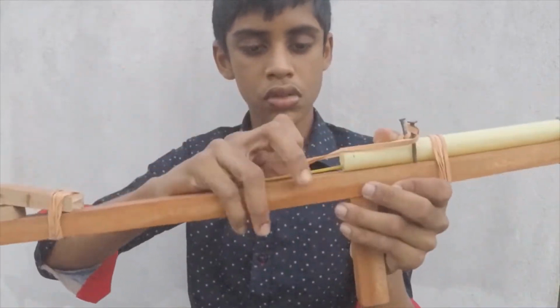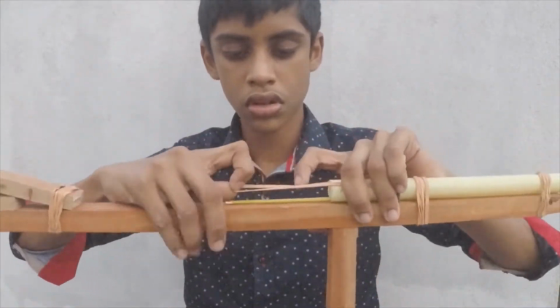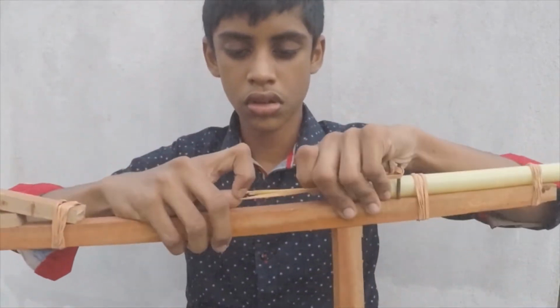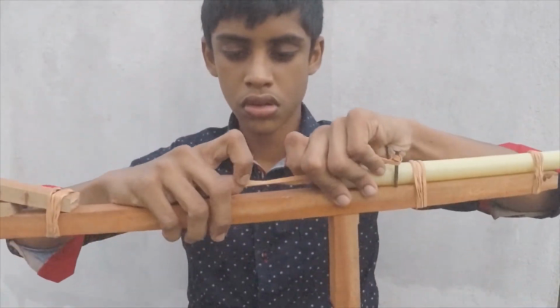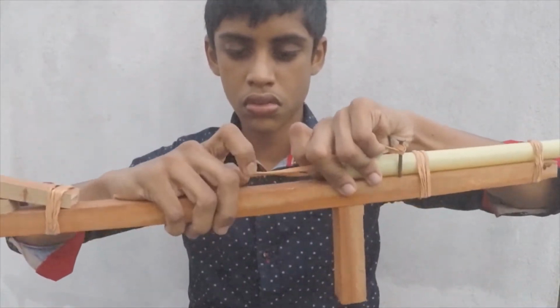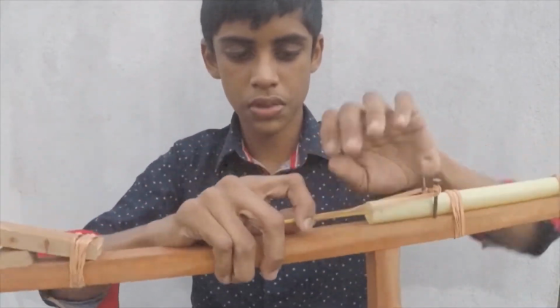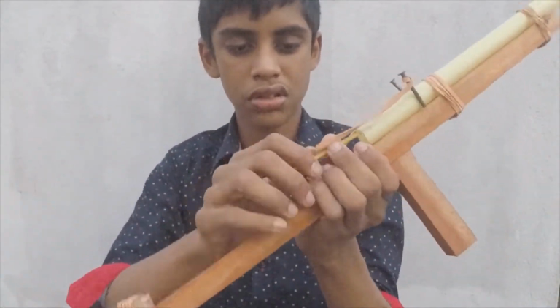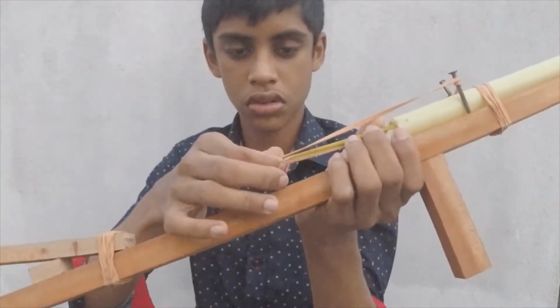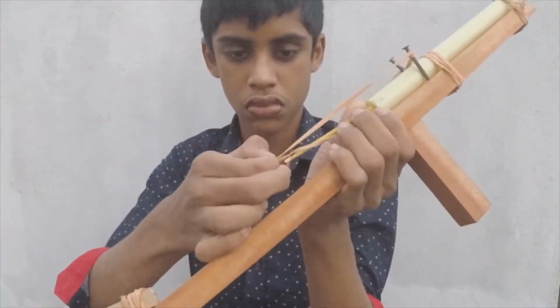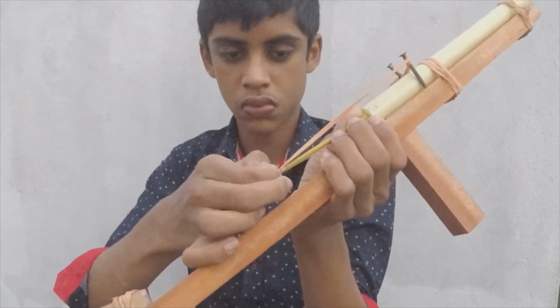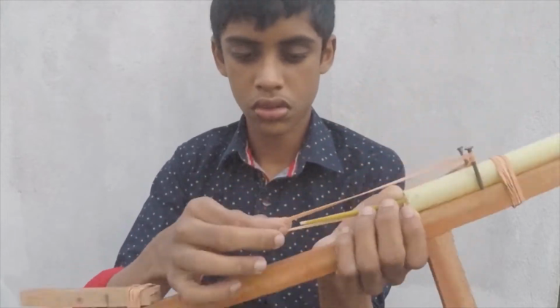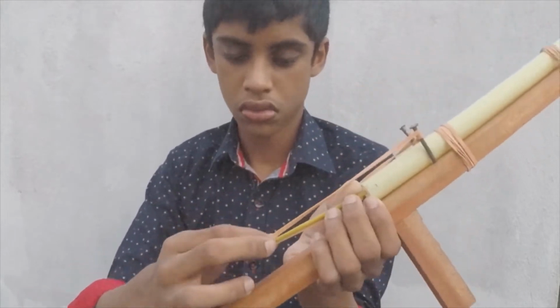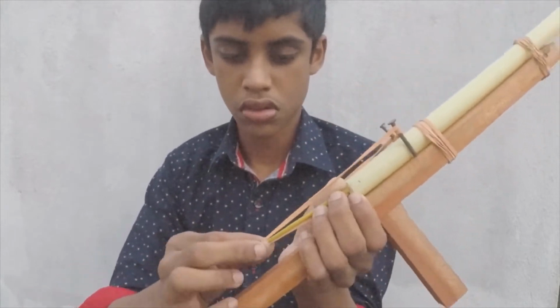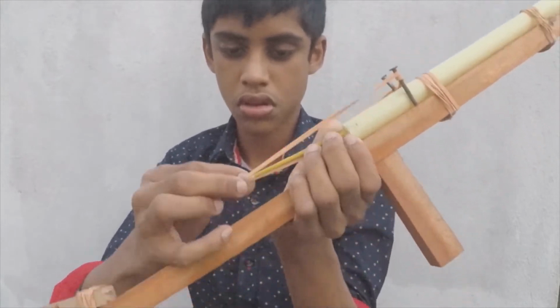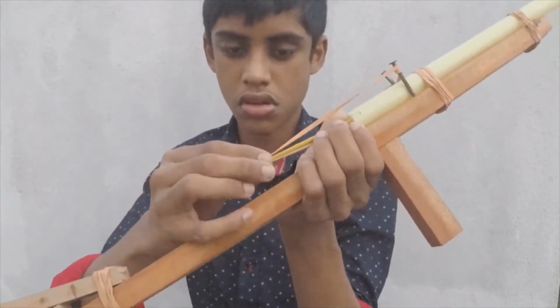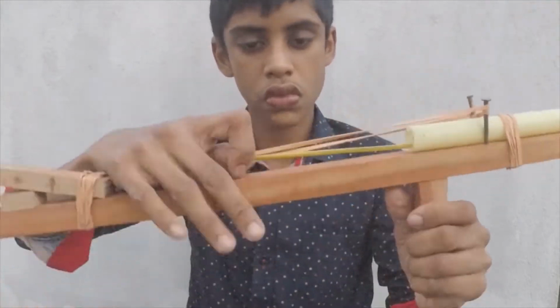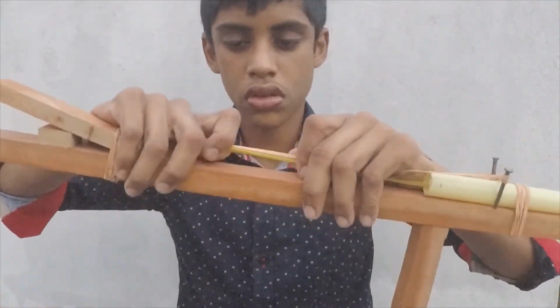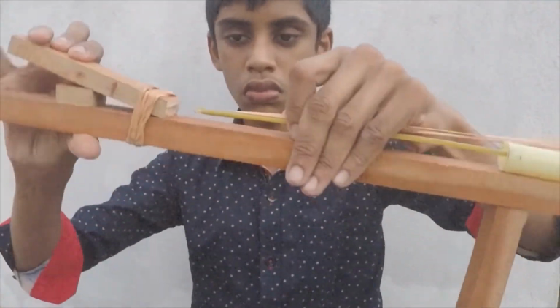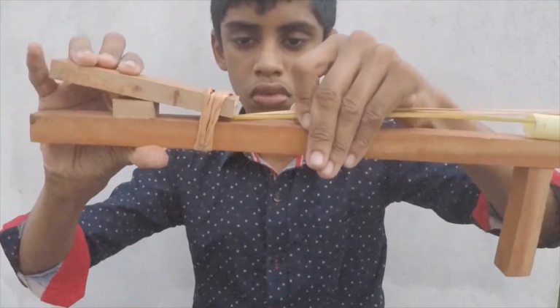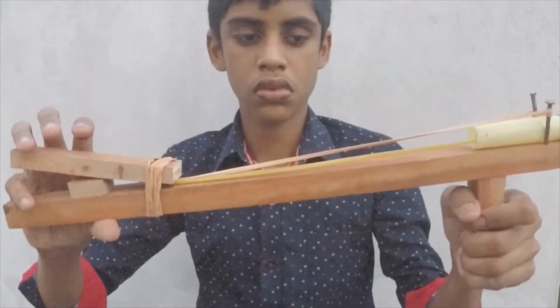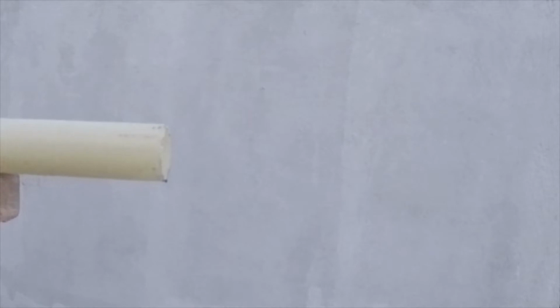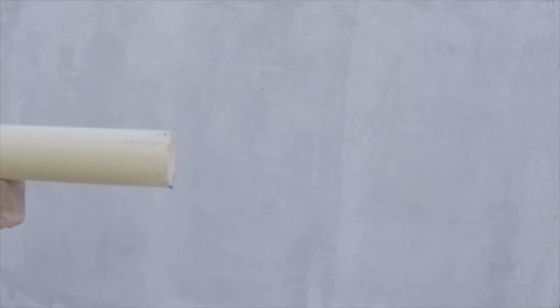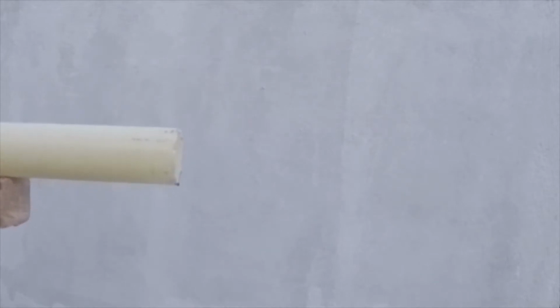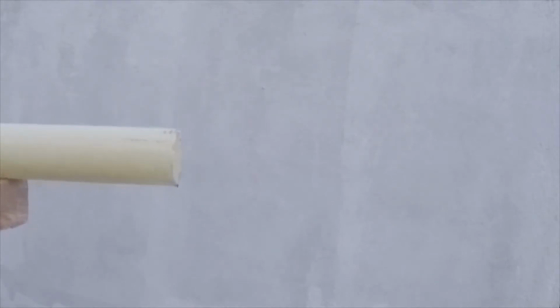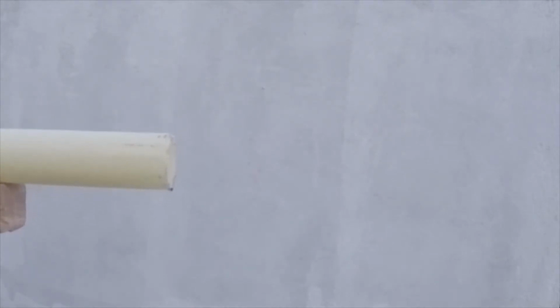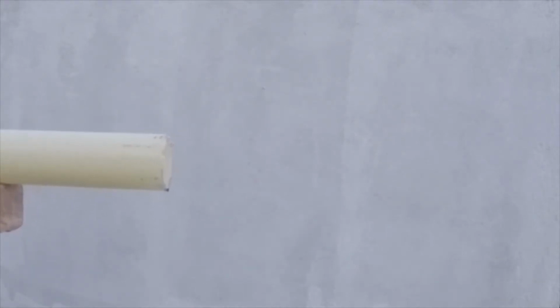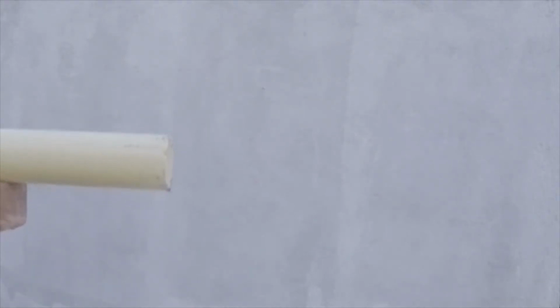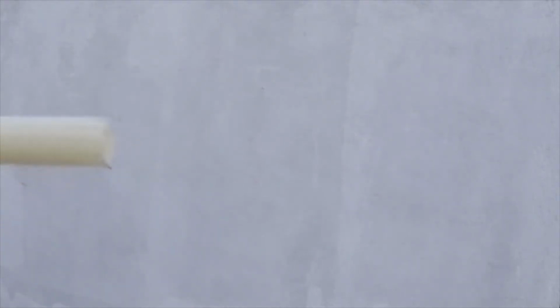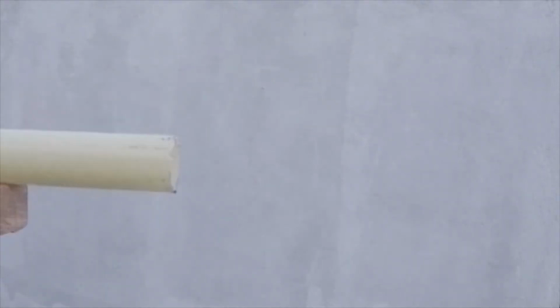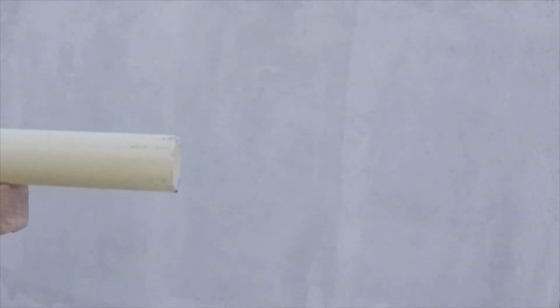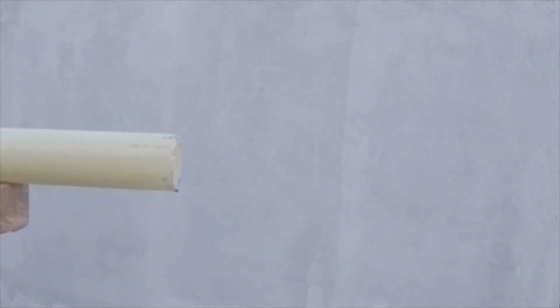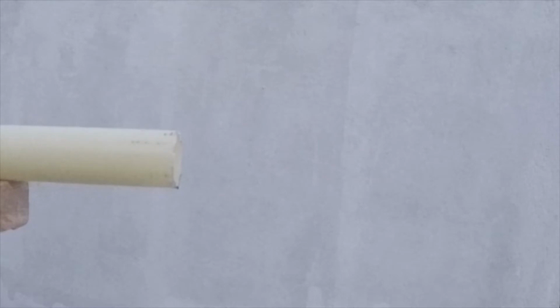I made this gun very simply. If one wants to, one can improve this and use it for self-defense. Especially those who live in forested areas can use these improvements to protect themselves from animals.